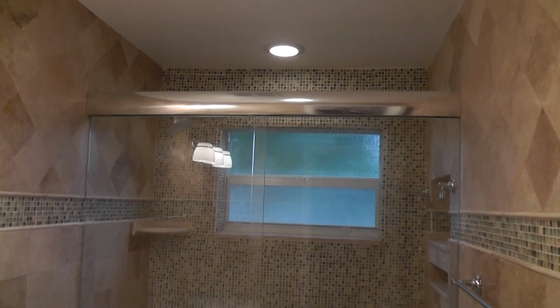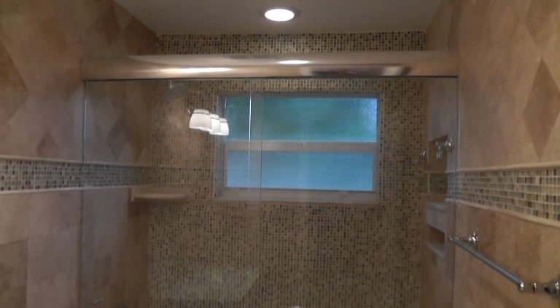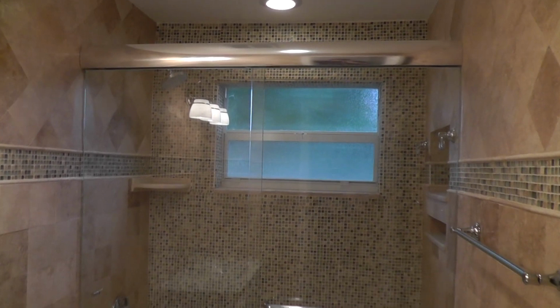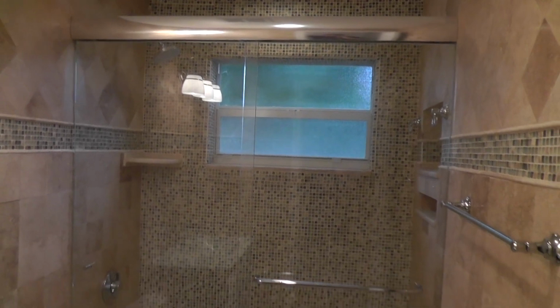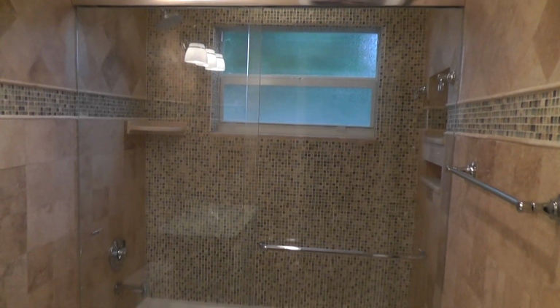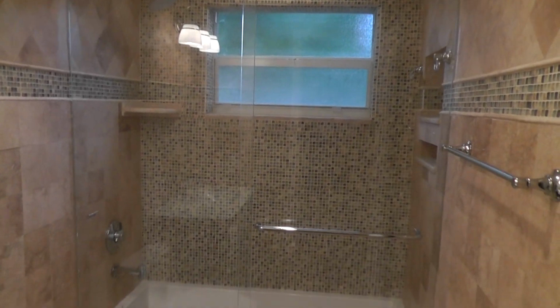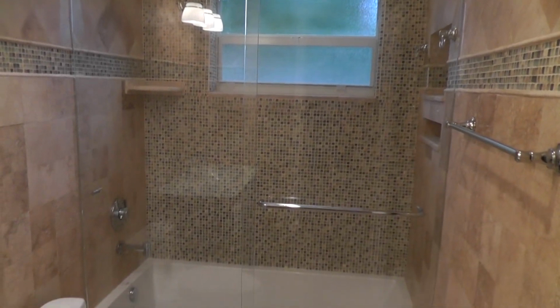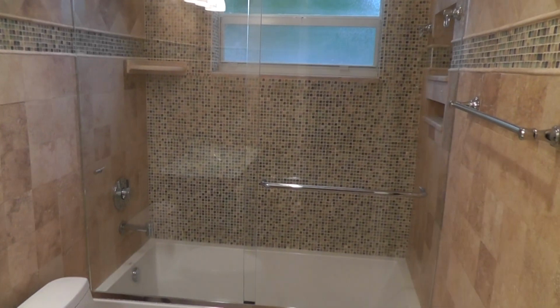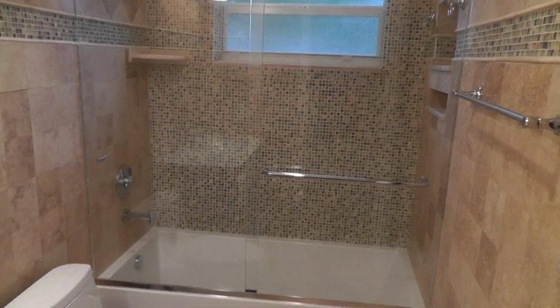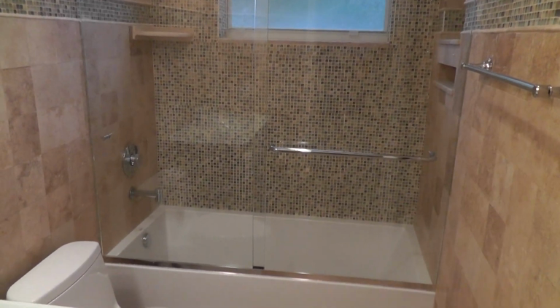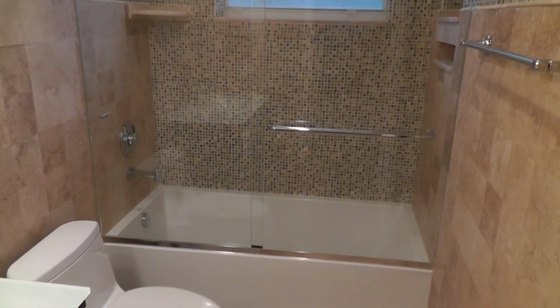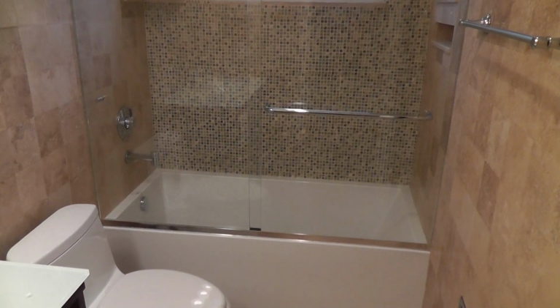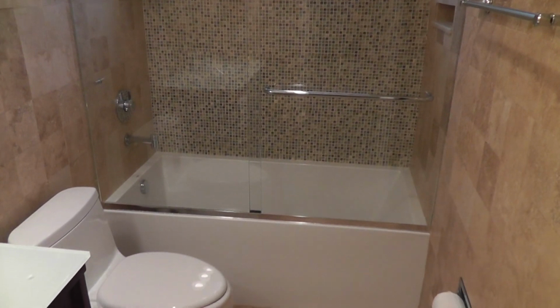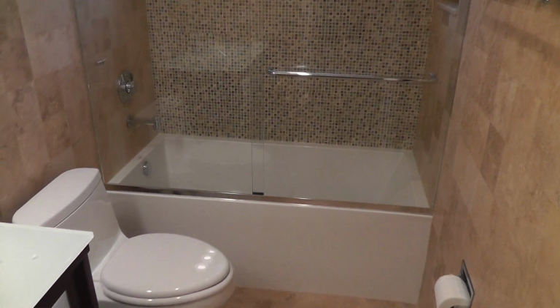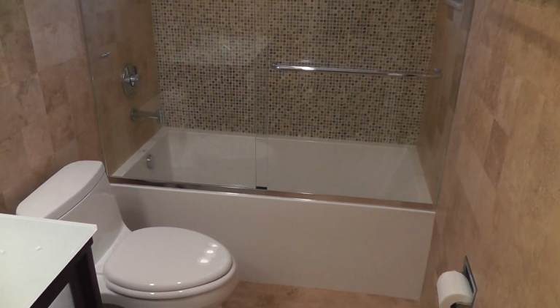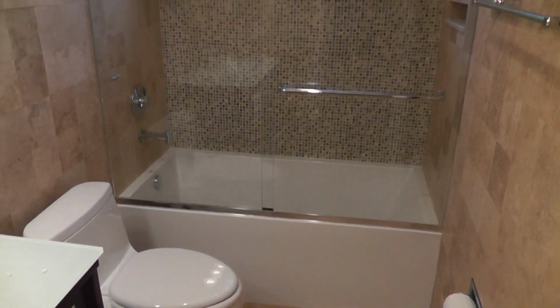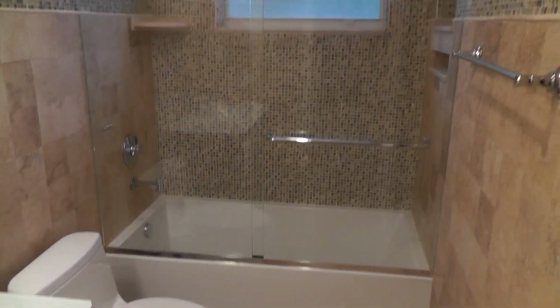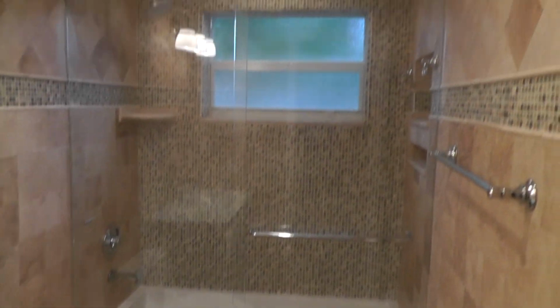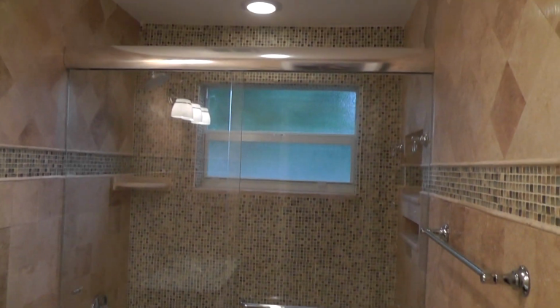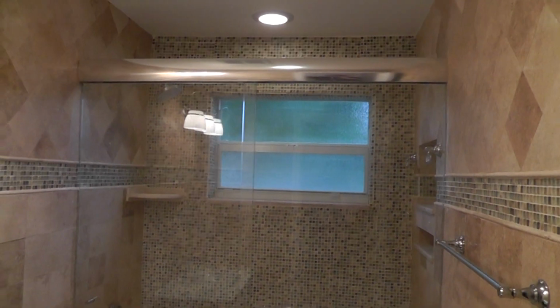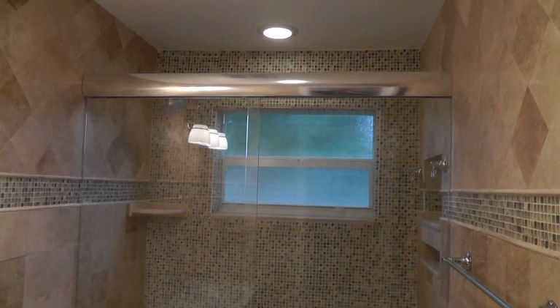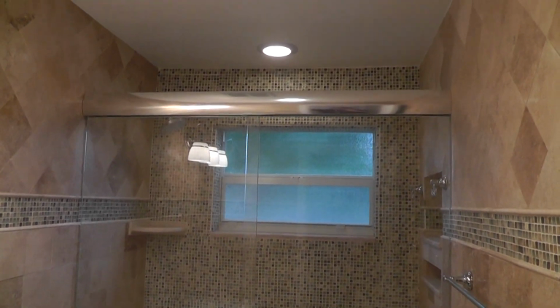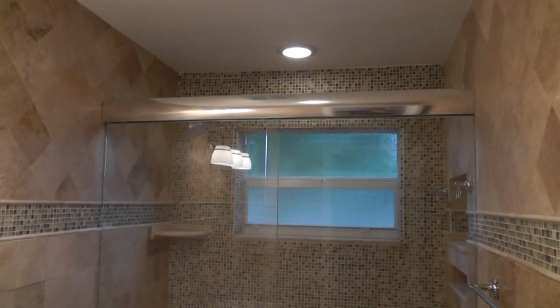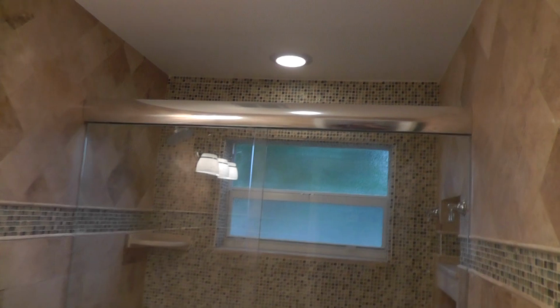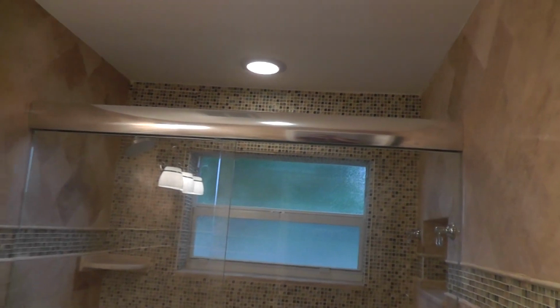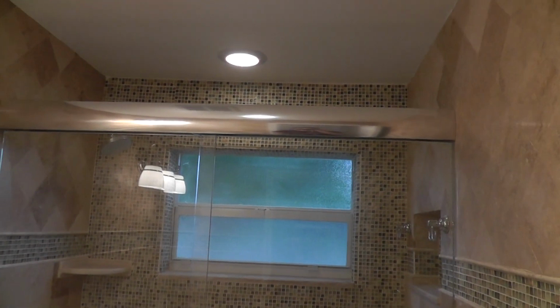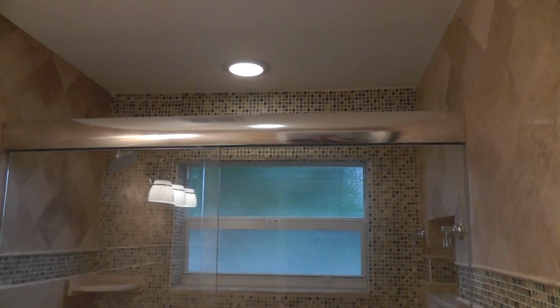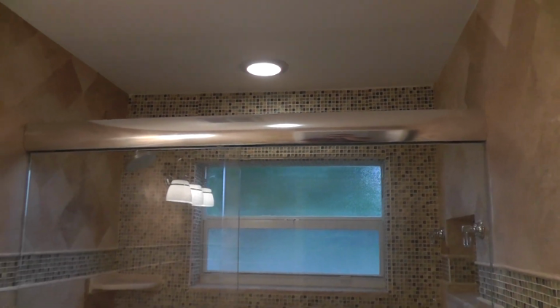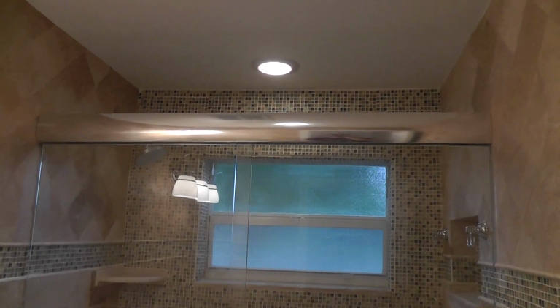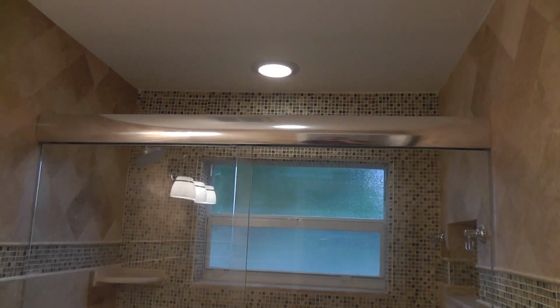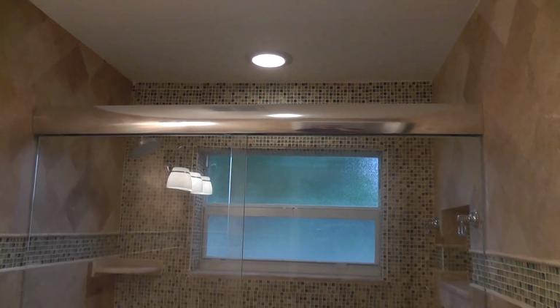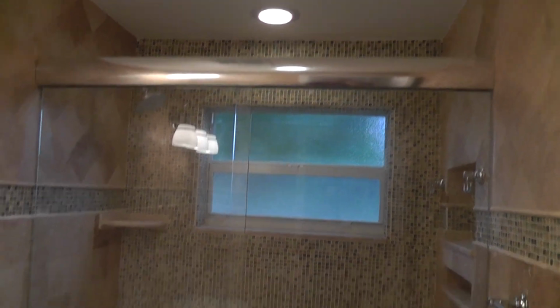Hello, today I'd like to show you this Frameless Sliding Door Tub Enclosure. It's made of one of my best units — it's a CK sliding door.